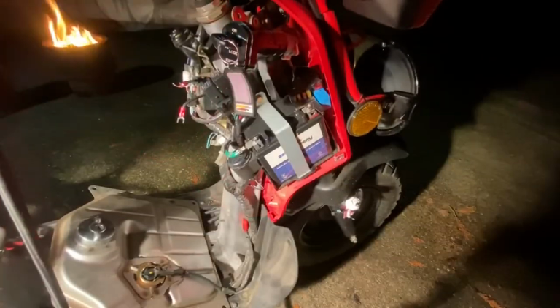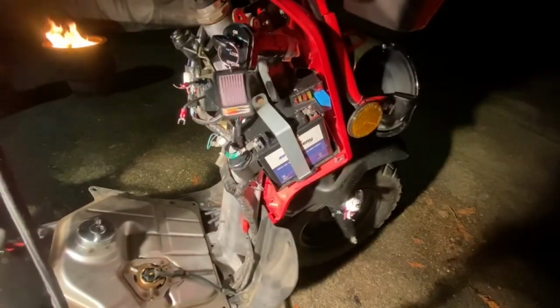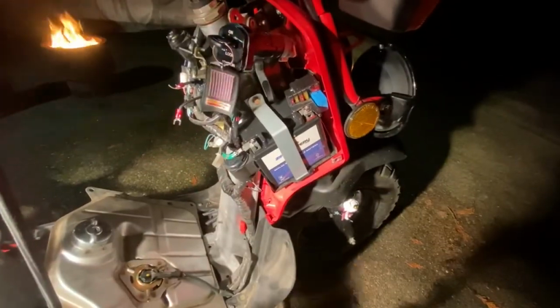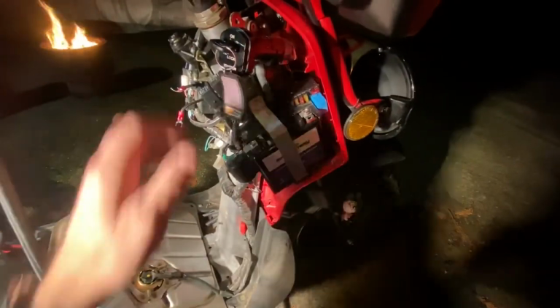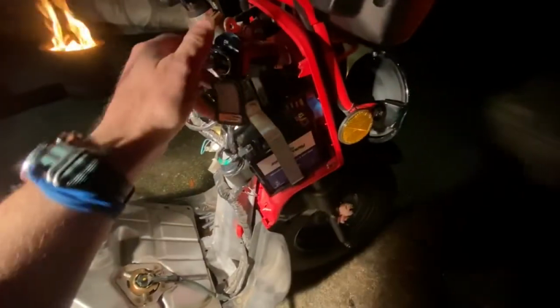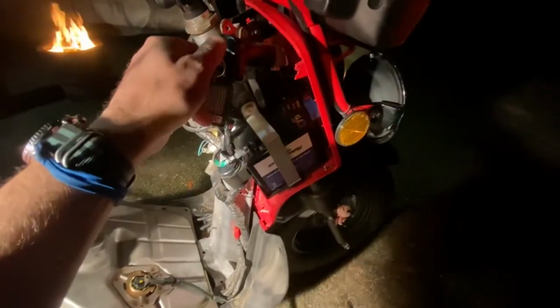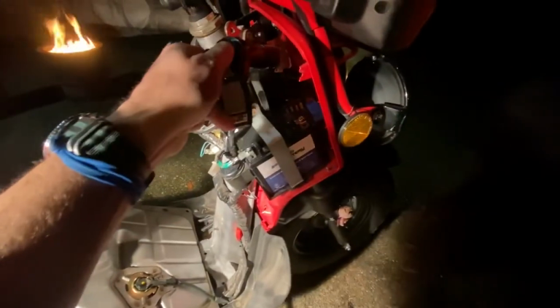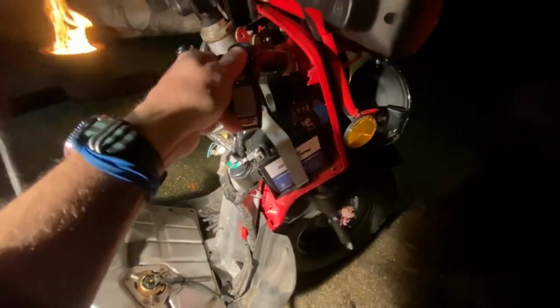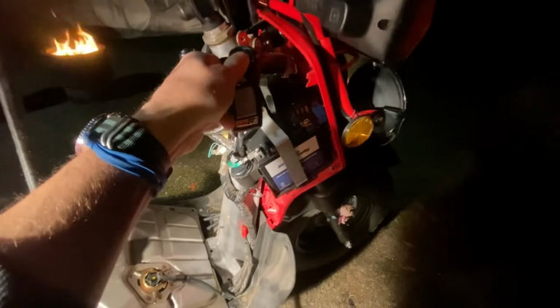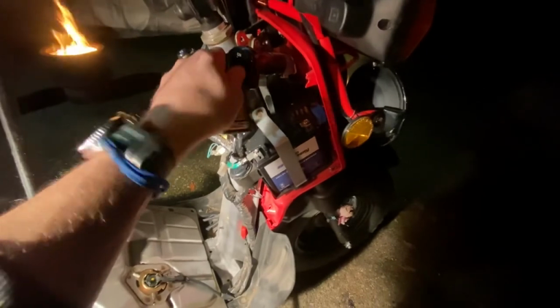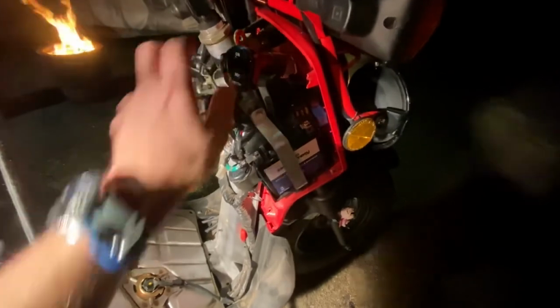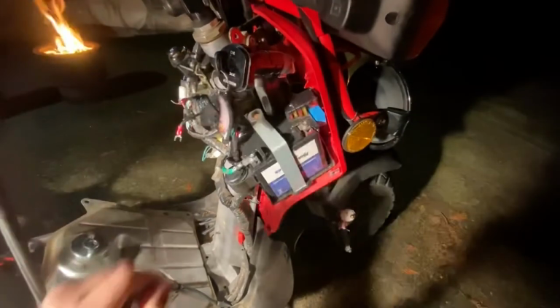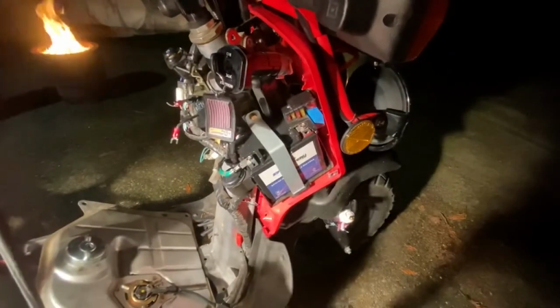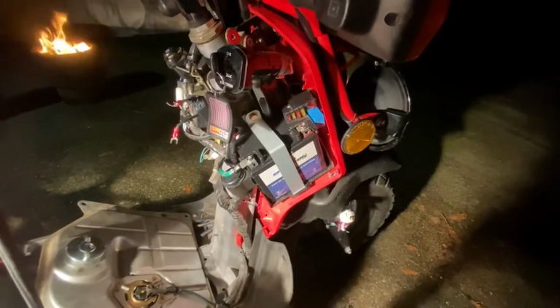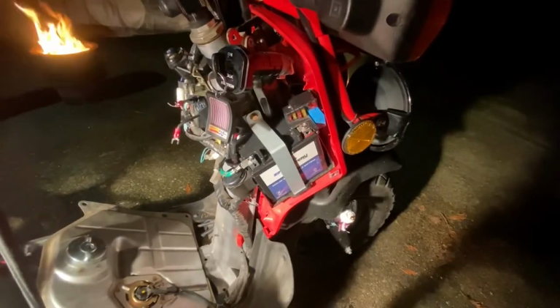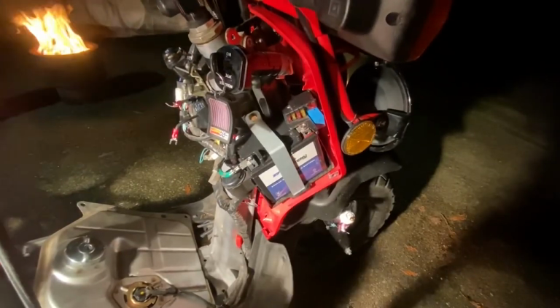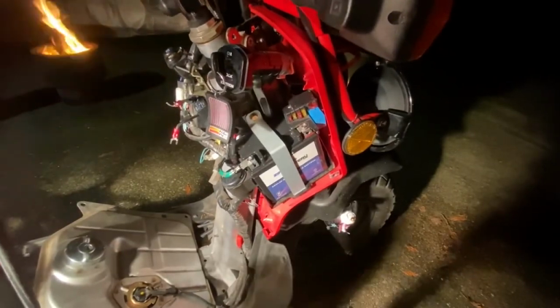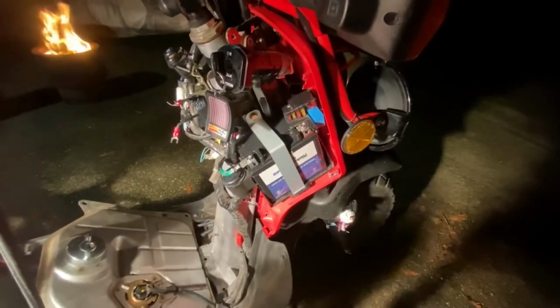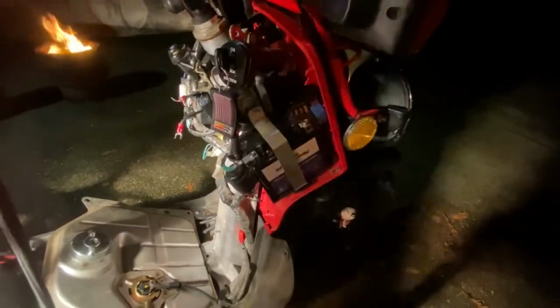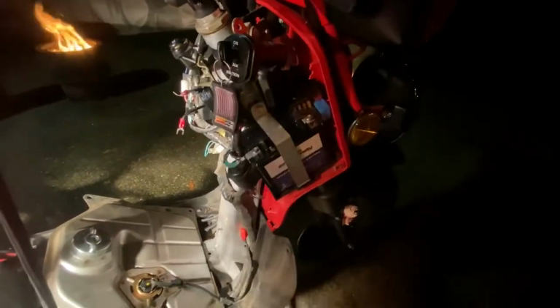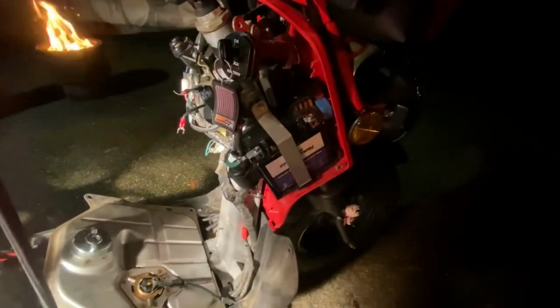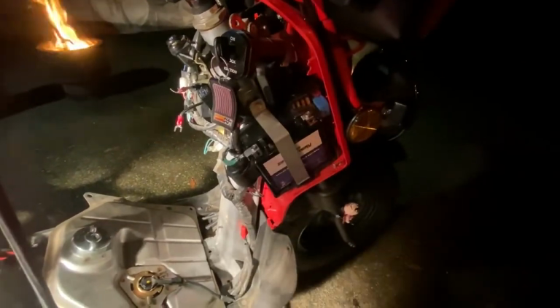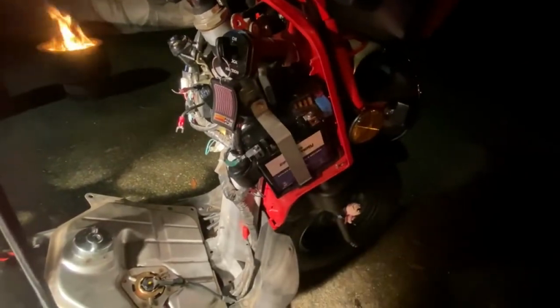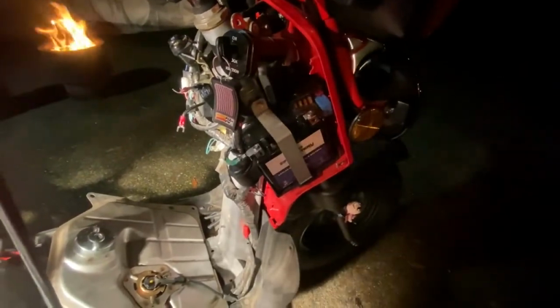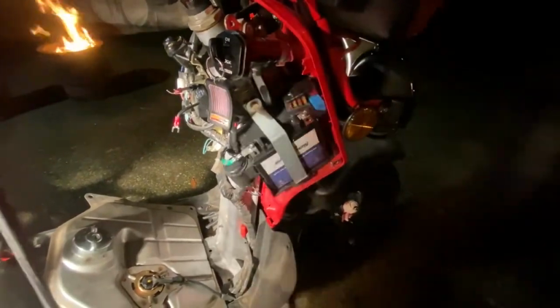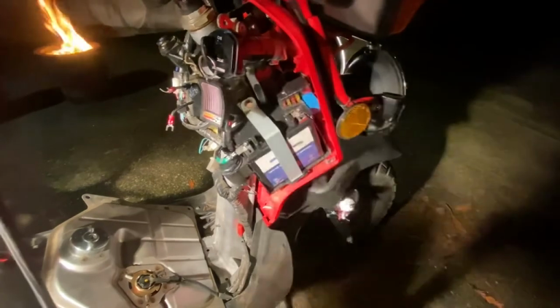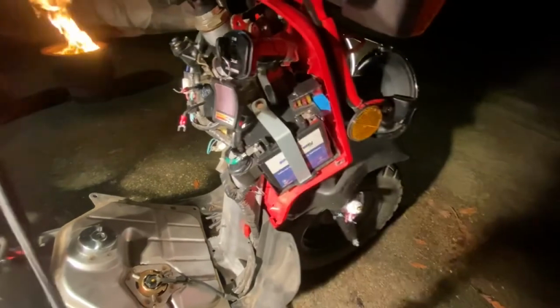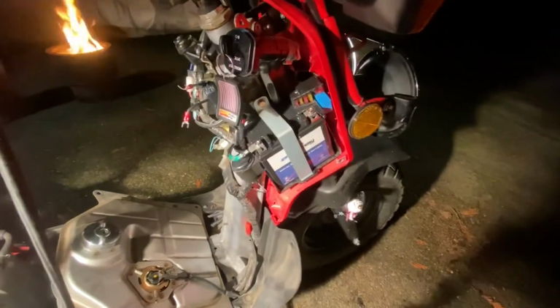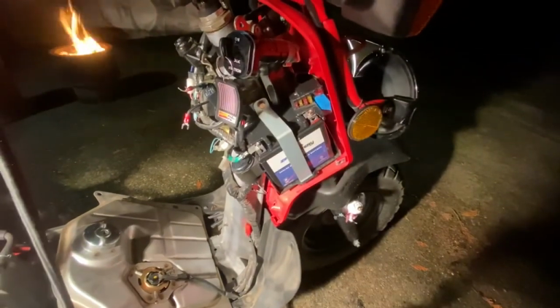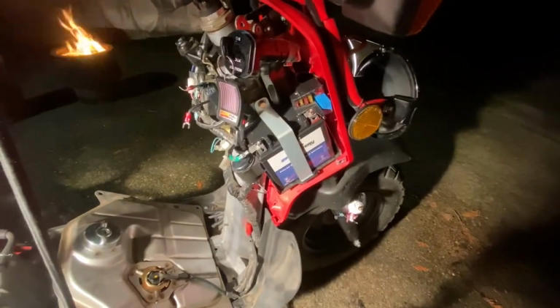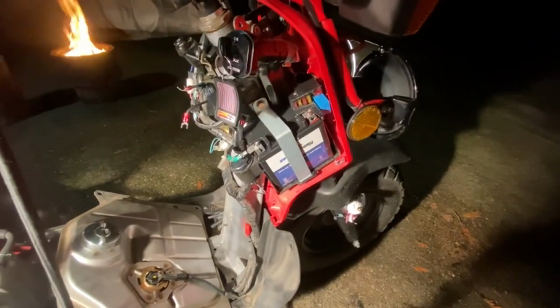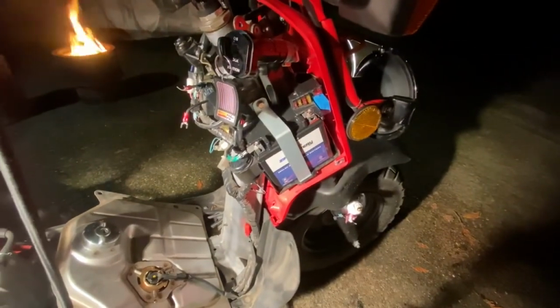So in the end, when all is said and done — fuel pump pumping, Ruckus is running.